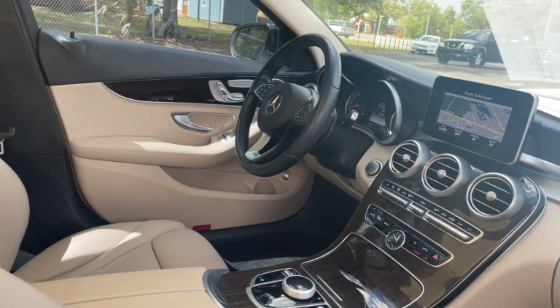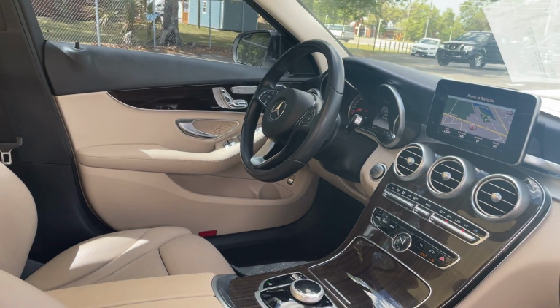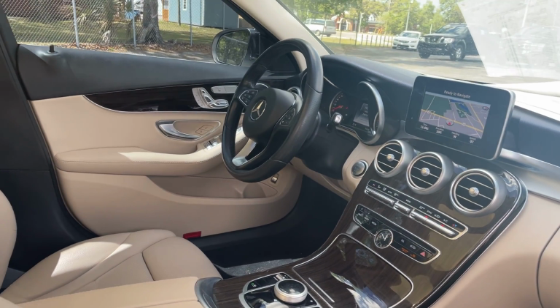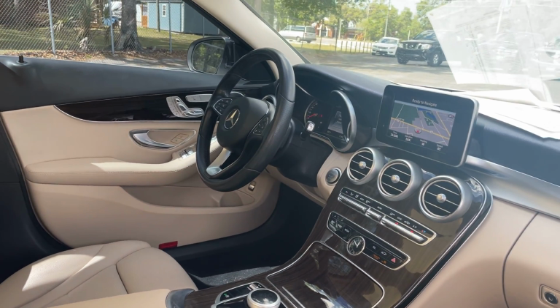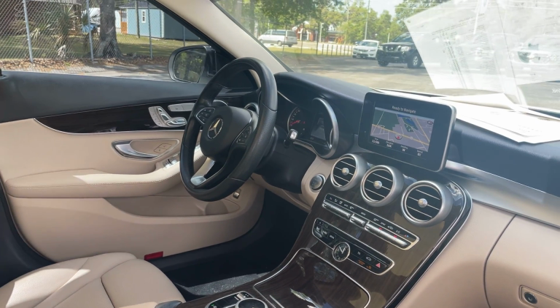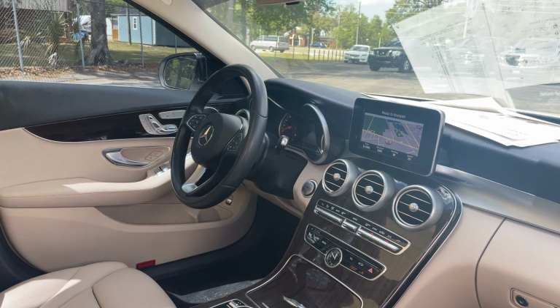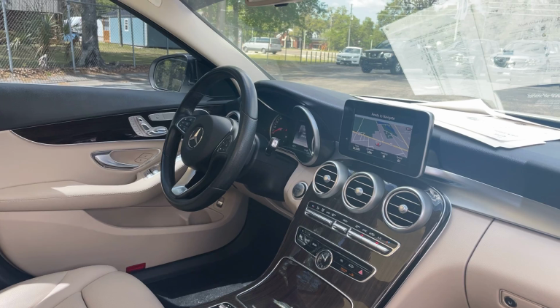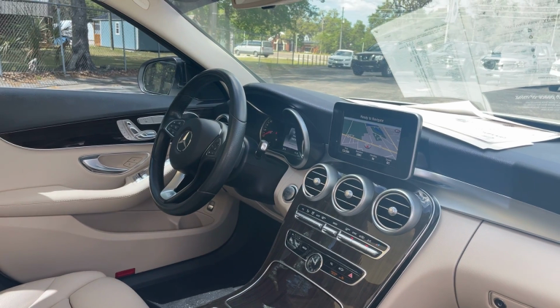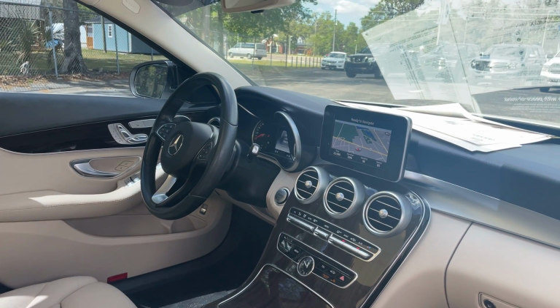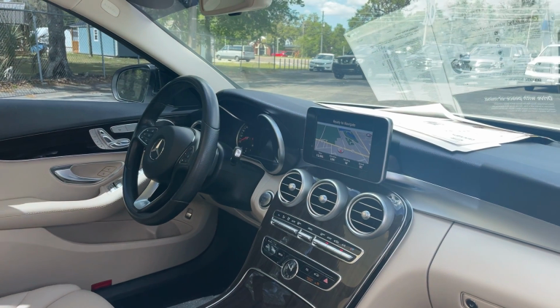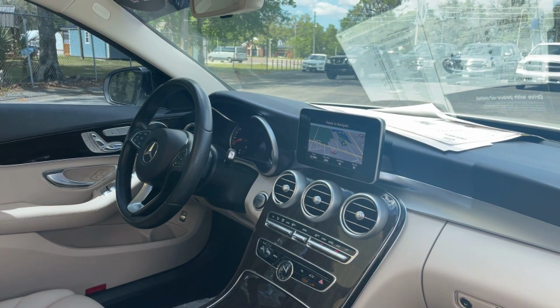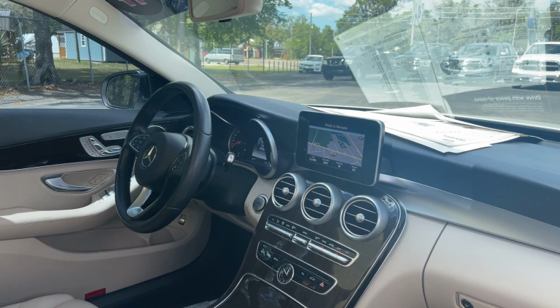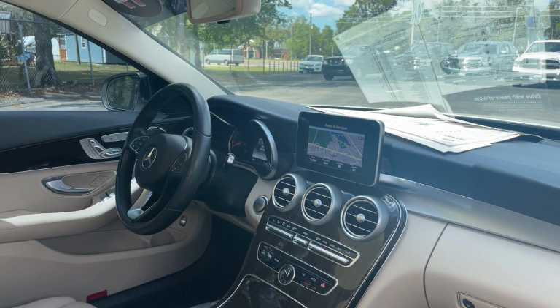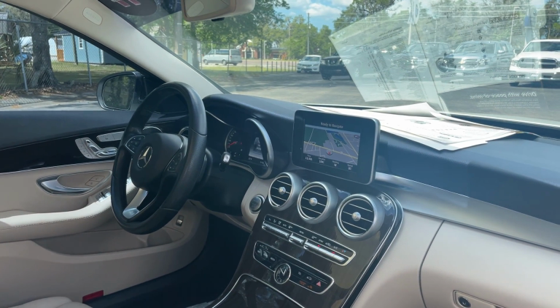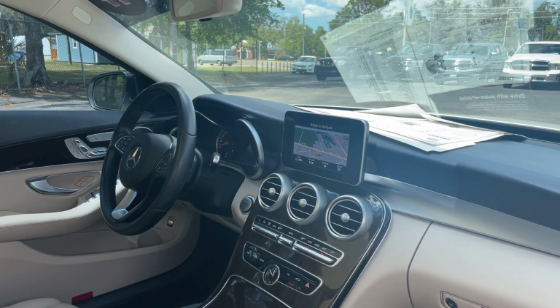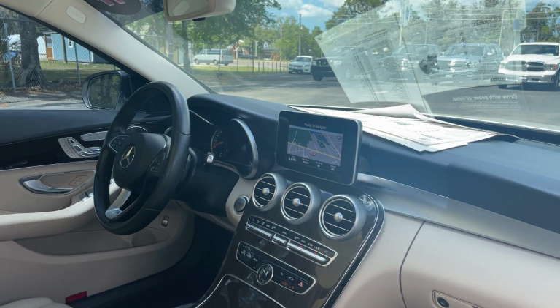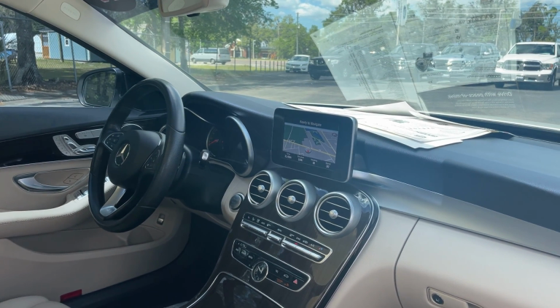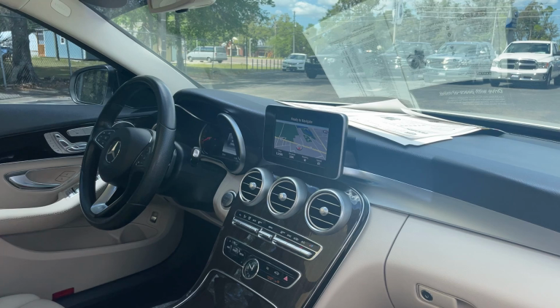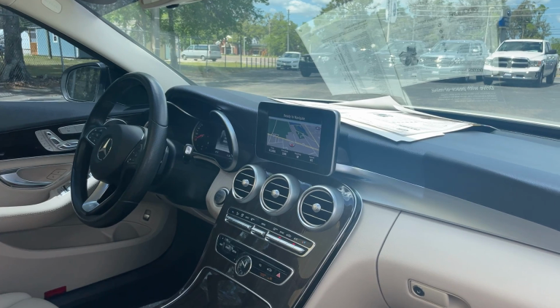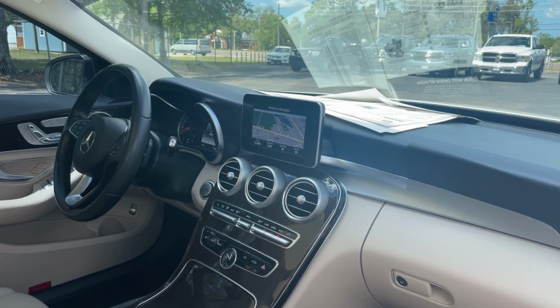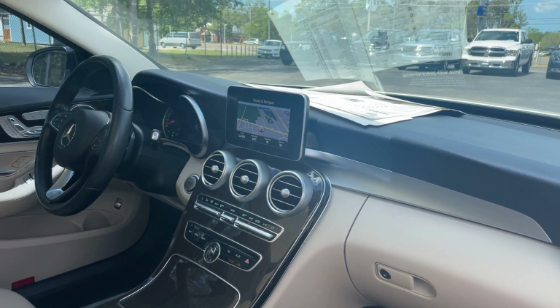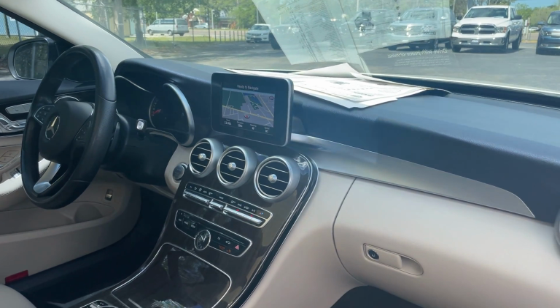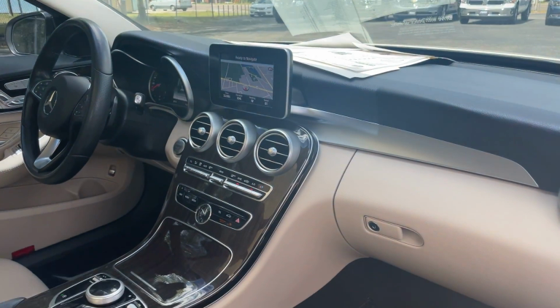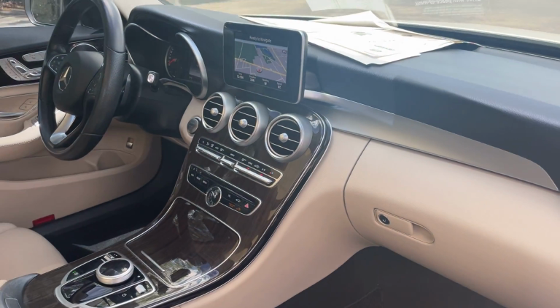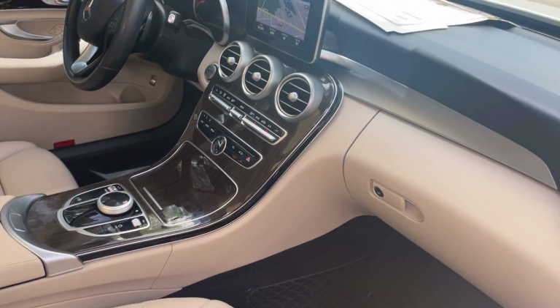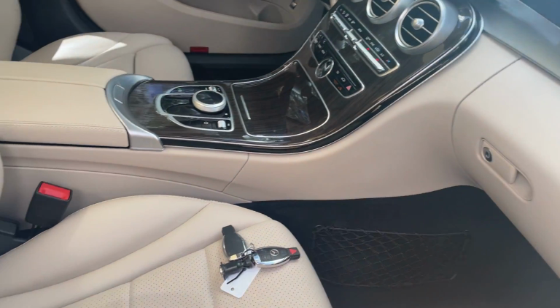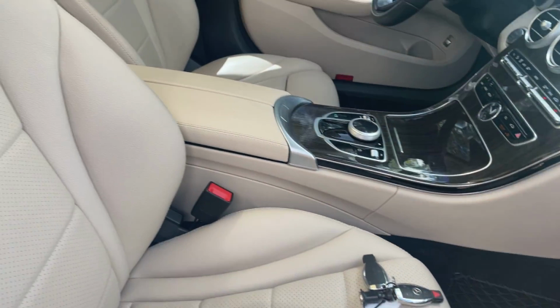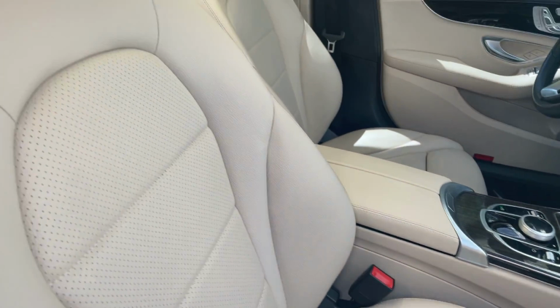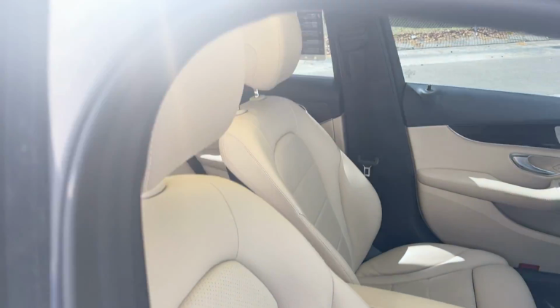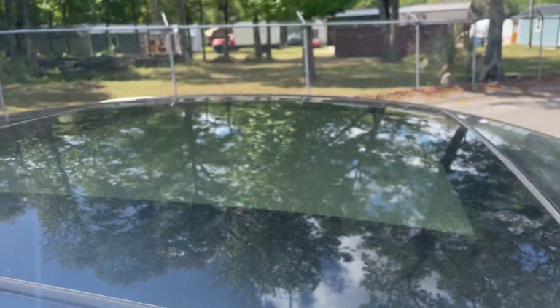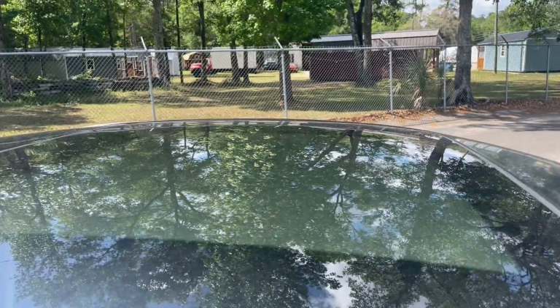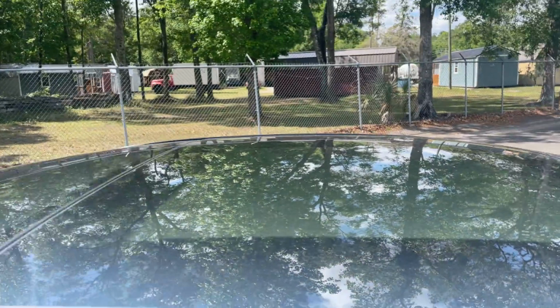Dual power seats, memory seating on the driver's side, power windows, locks and mirrors, leather wrapped steering wheel, paddle shifter, keyless go, navigation, satellite radio, CD player, electronic climate control, traction control, power moonroof.